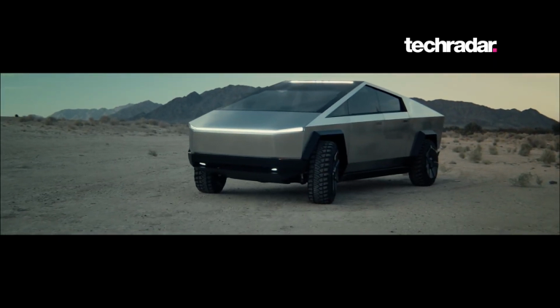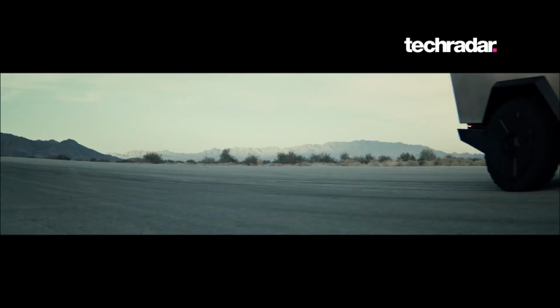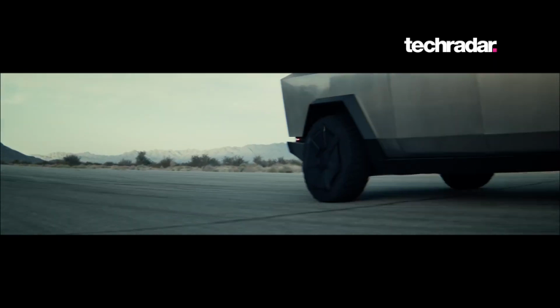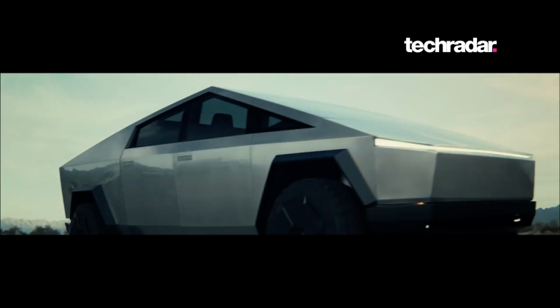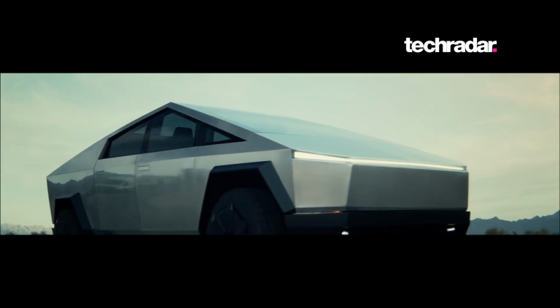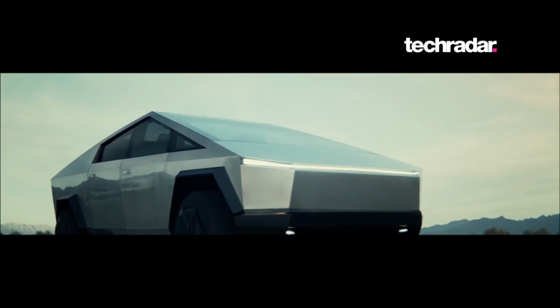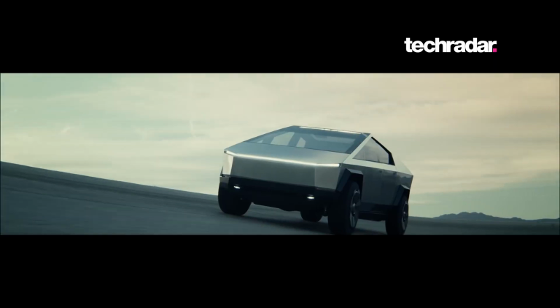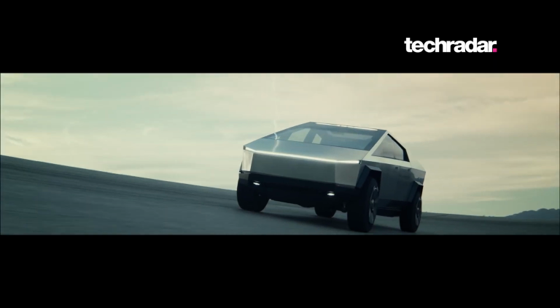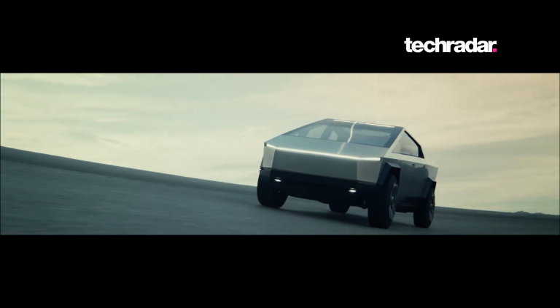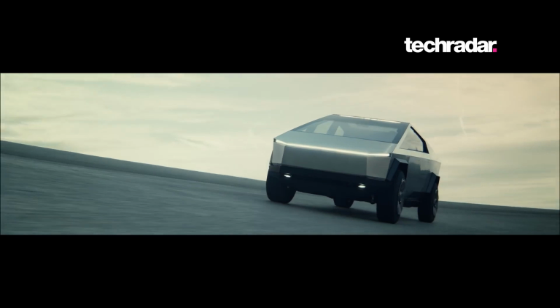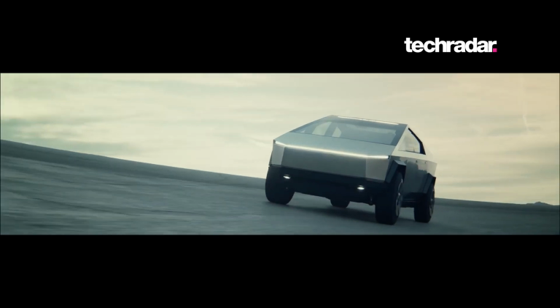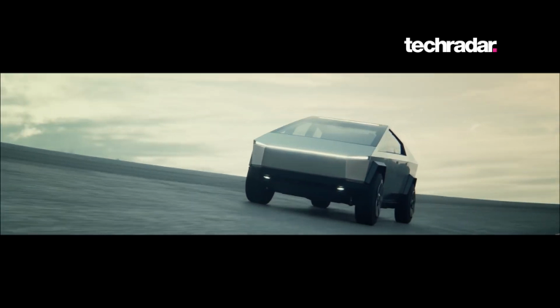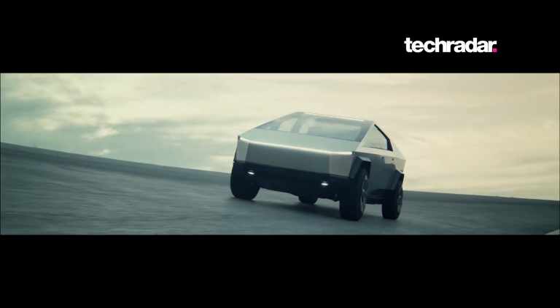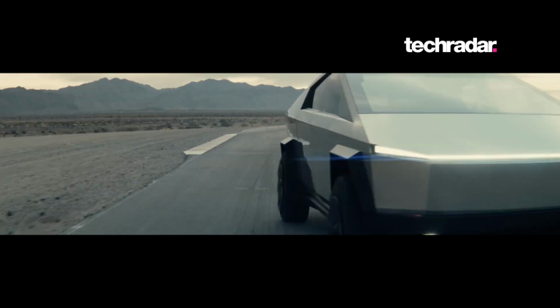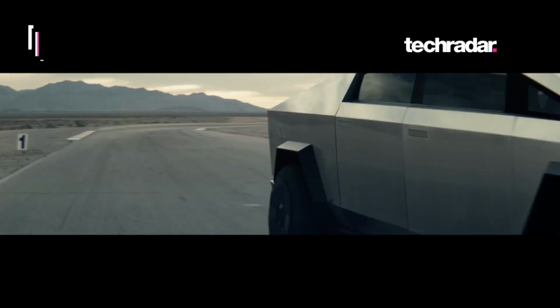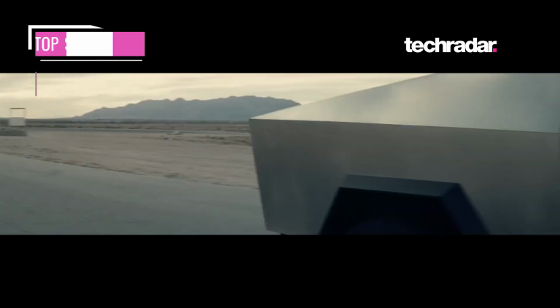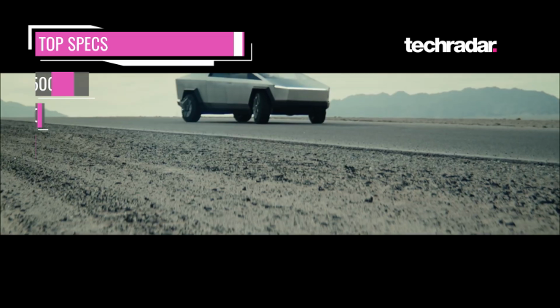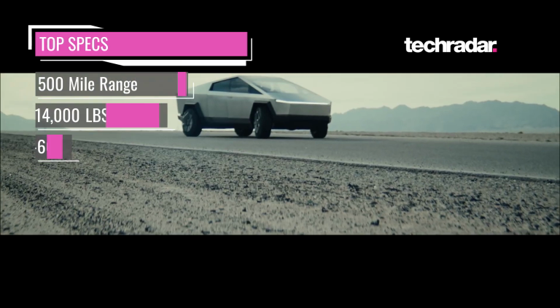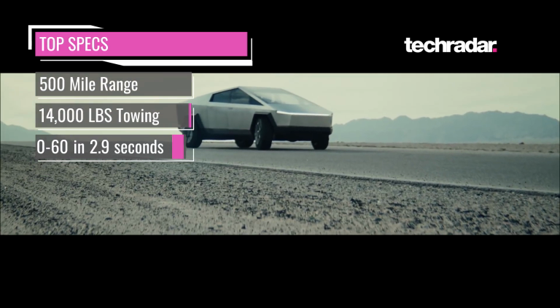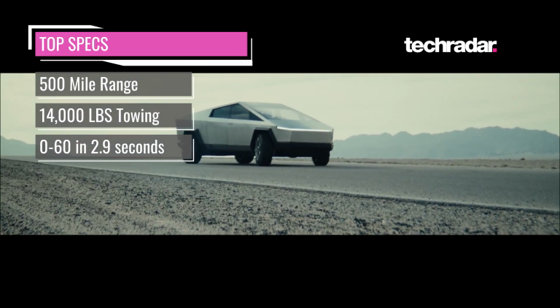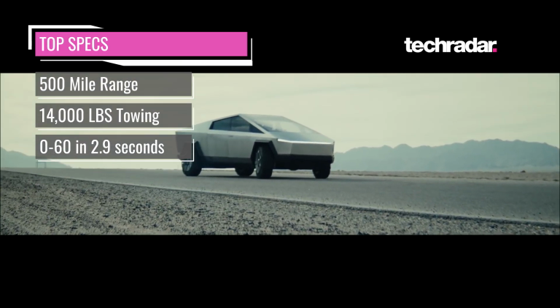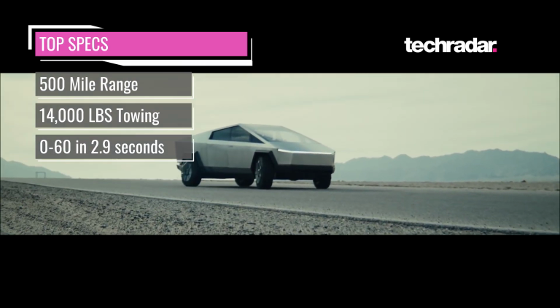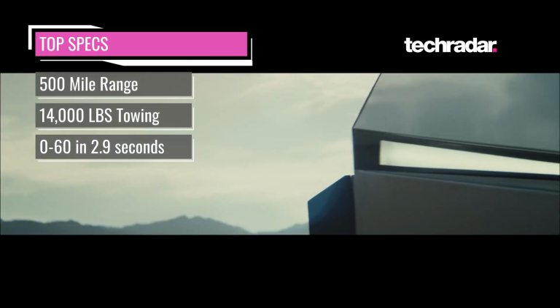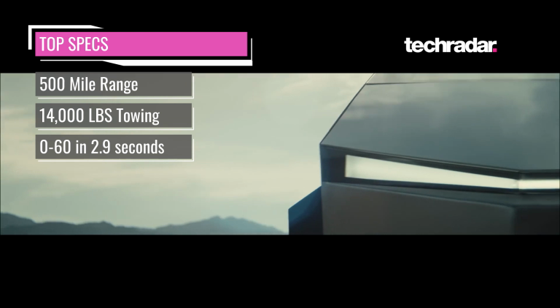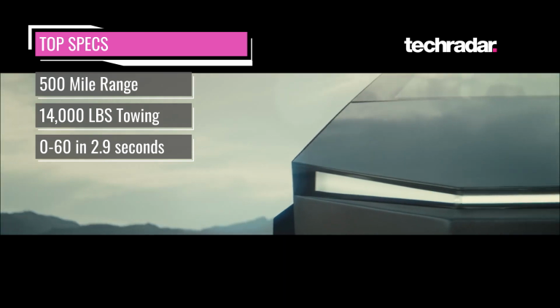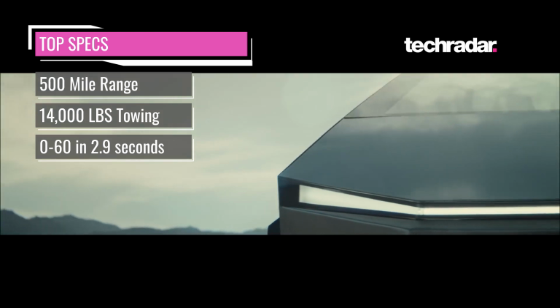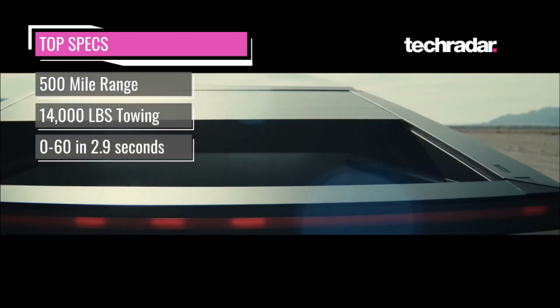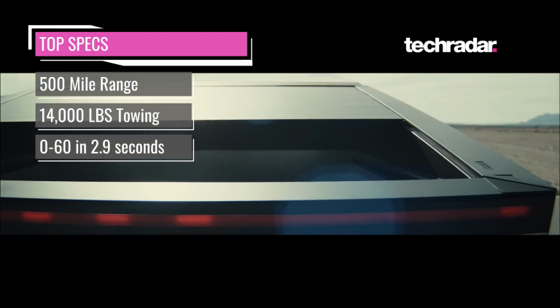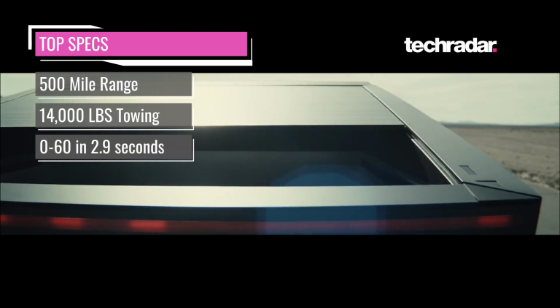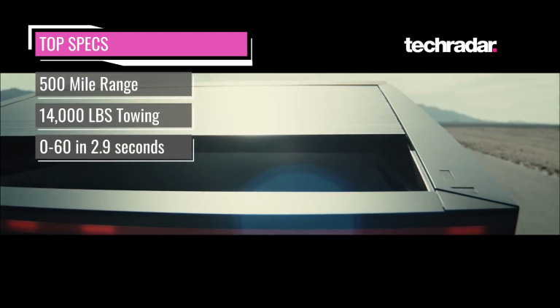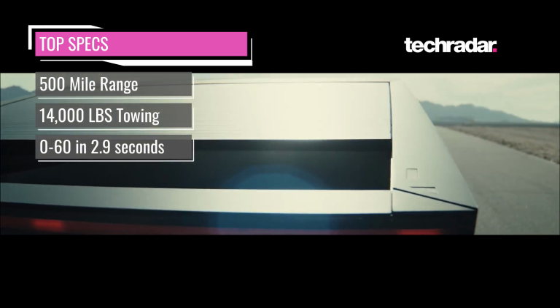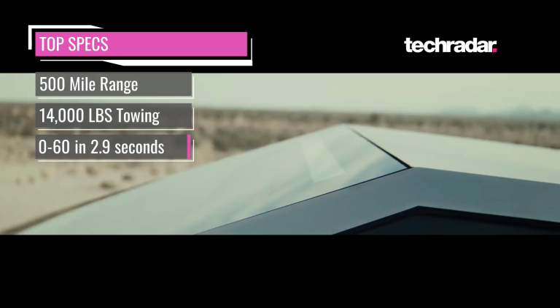The Cybertruck will come in three different price points depending on the specs you want, and the top-of-the-line model will offer a 500-mile range, a 1,400-pound towing capacity and will do 0-60 in 2.9 seconds.